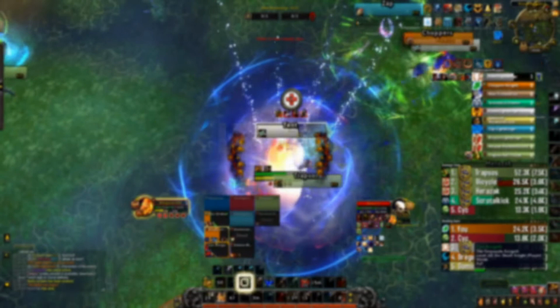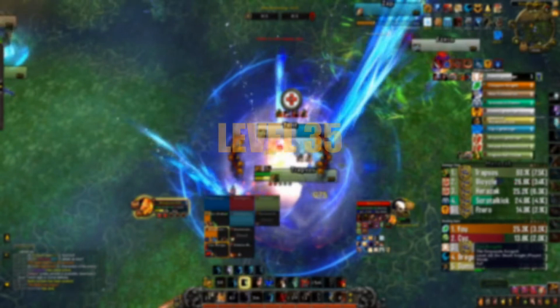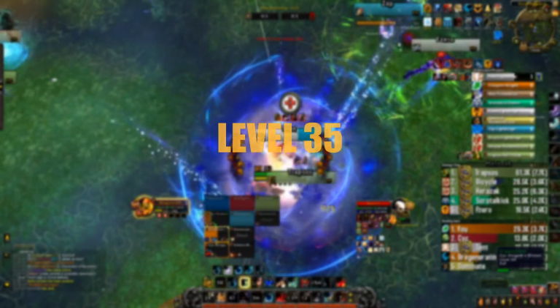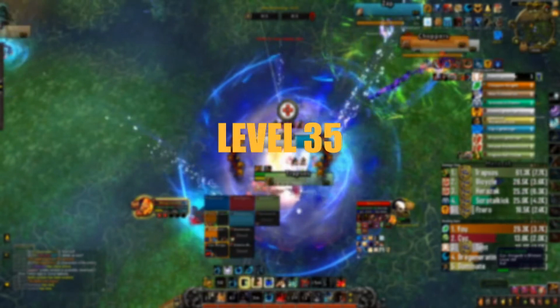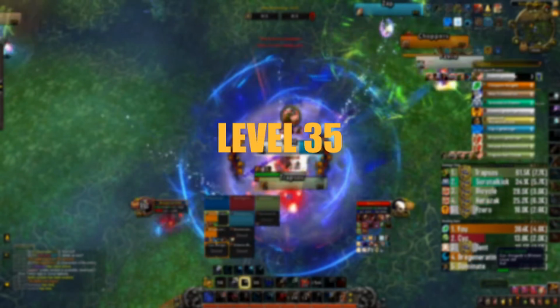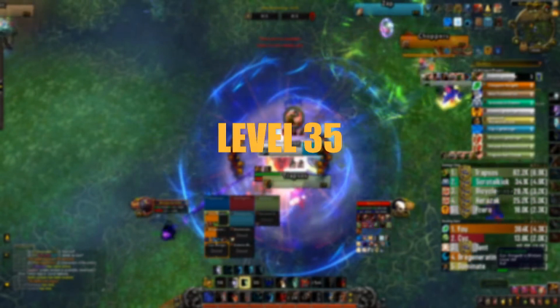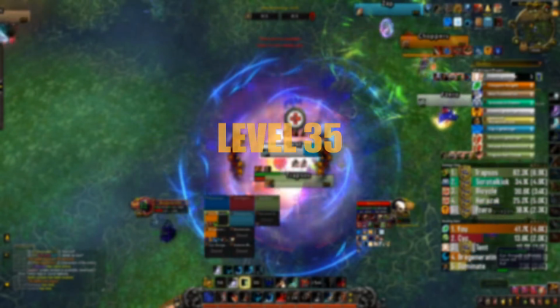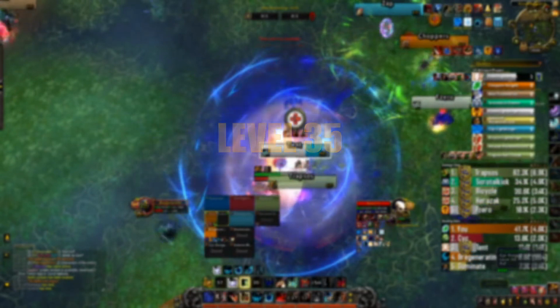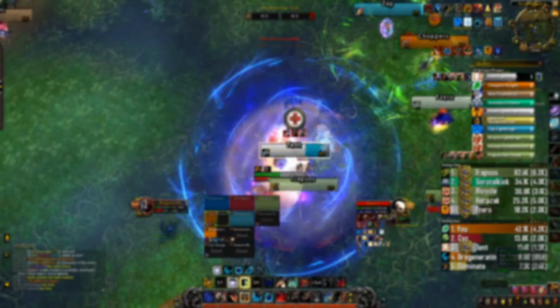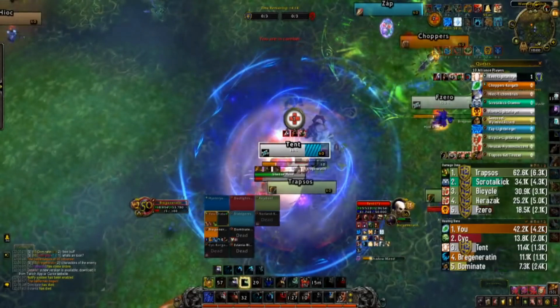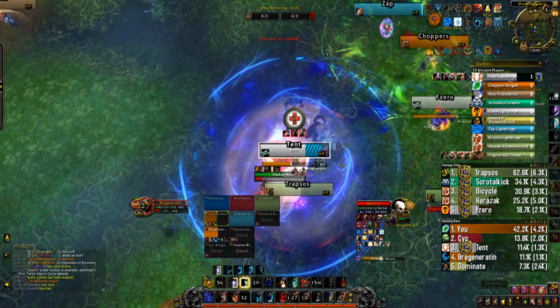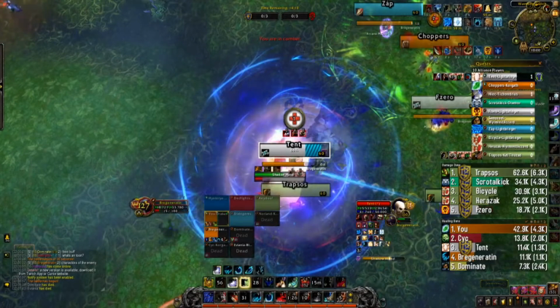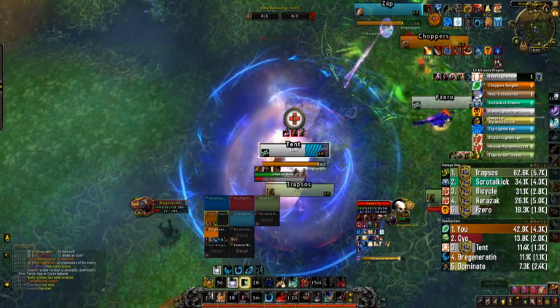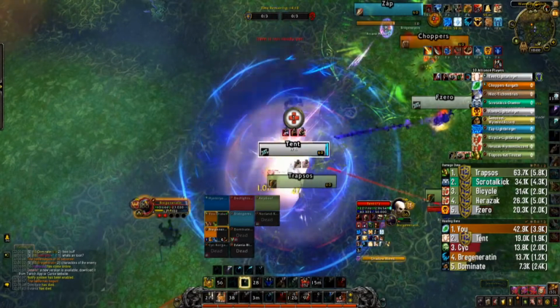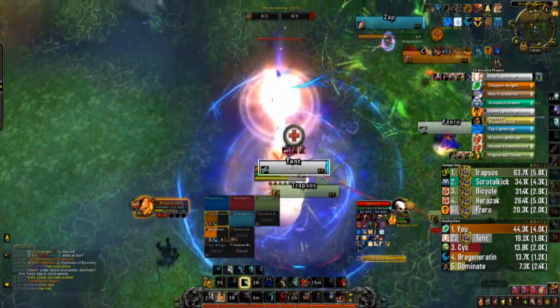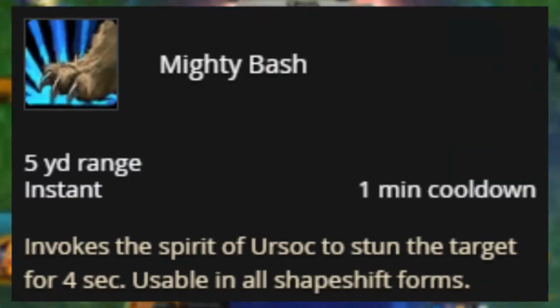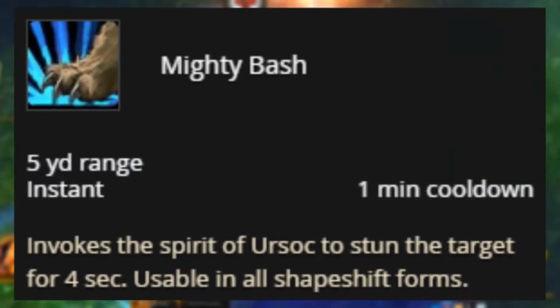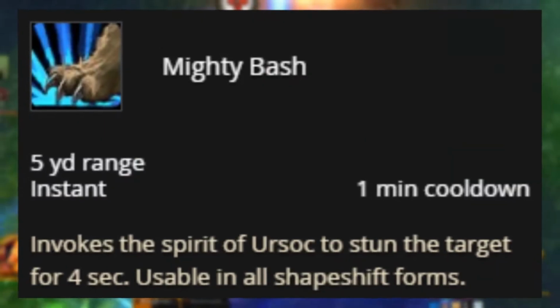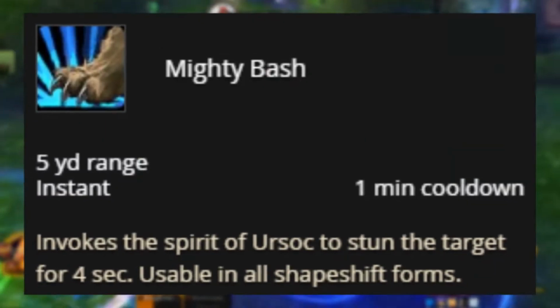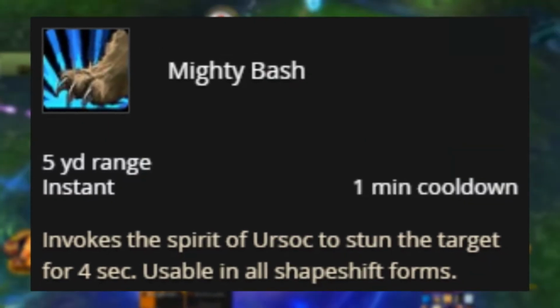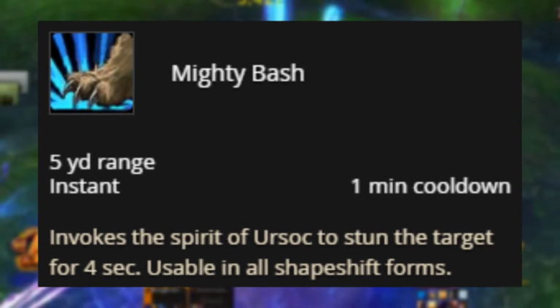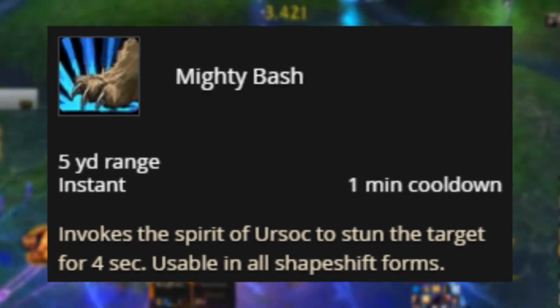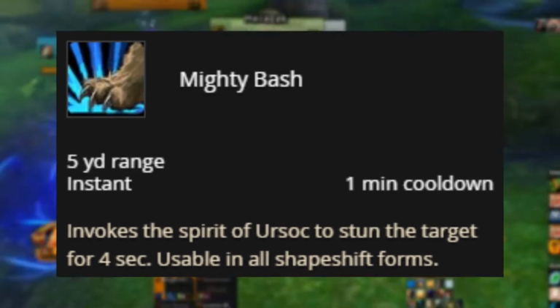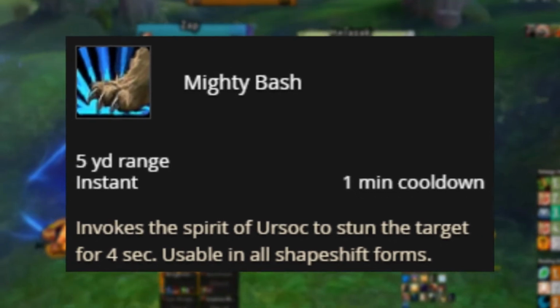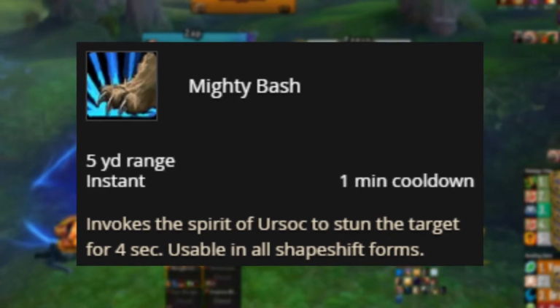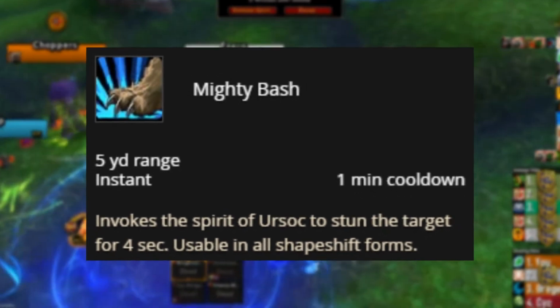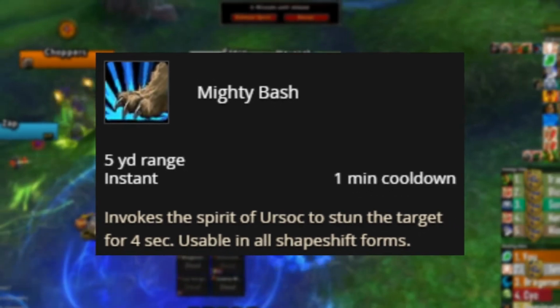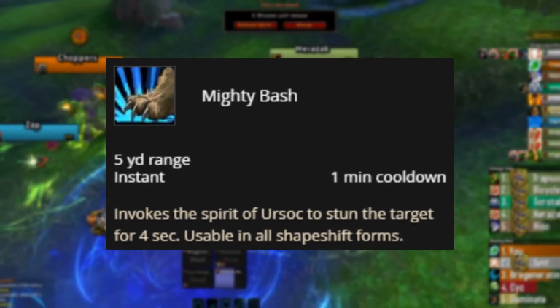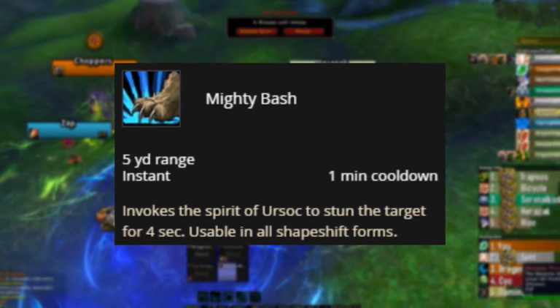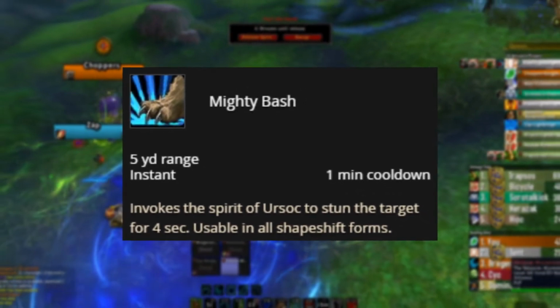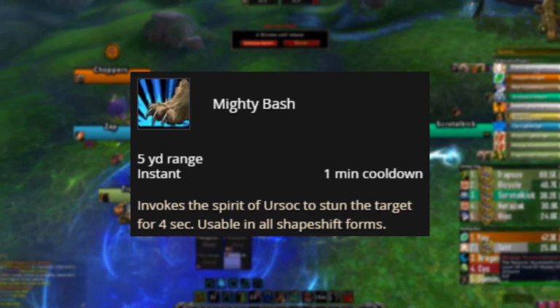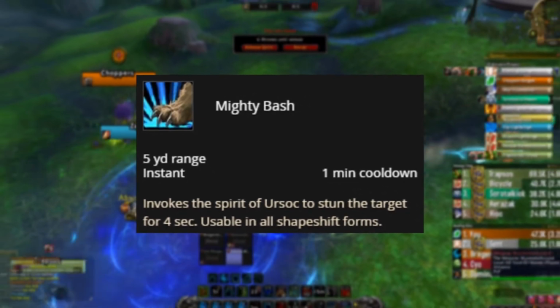Level 35 Talent. In this tier, we would be choosing Mighty Bash, as it provides you with a 4 second stun on a 1 minute cooldown.